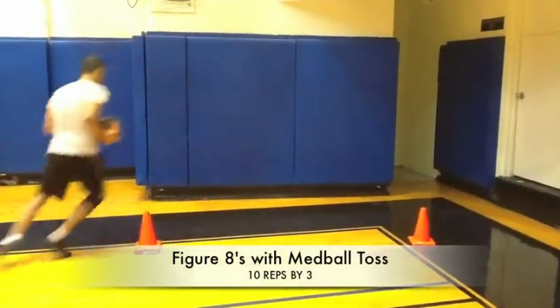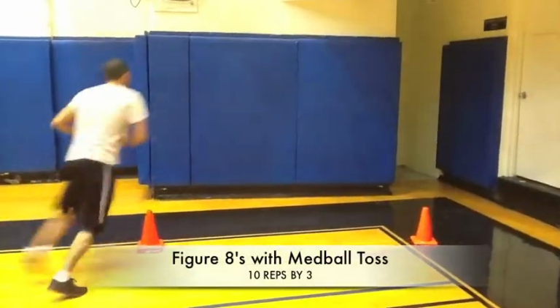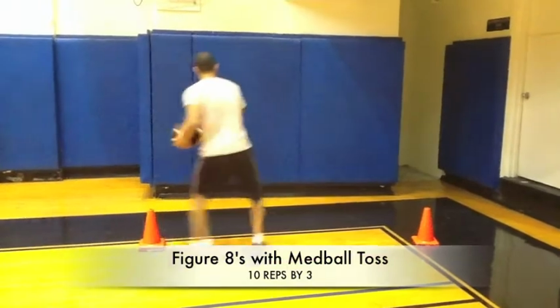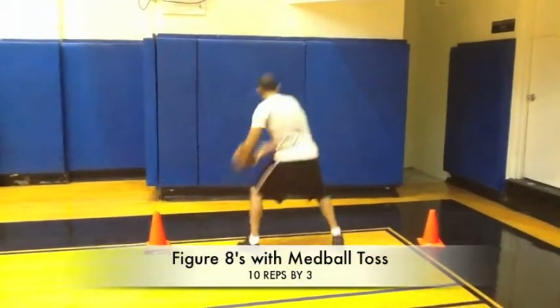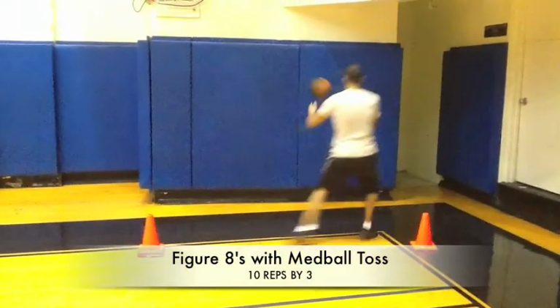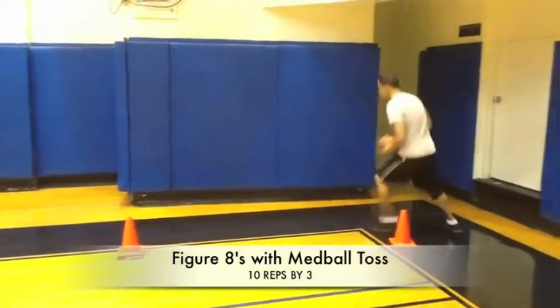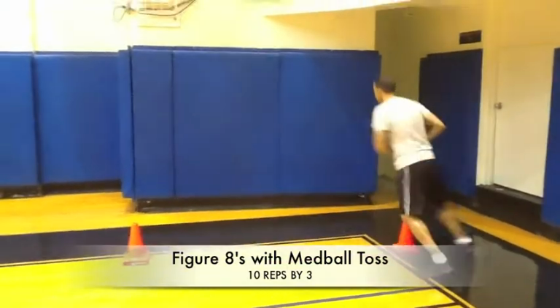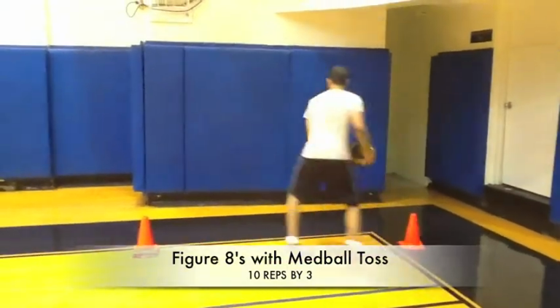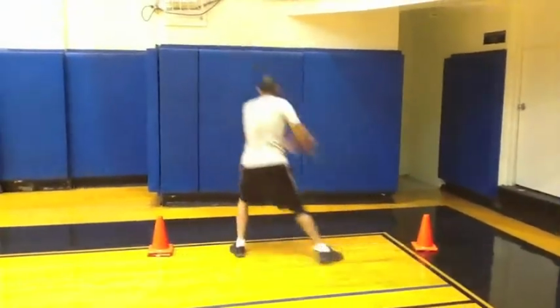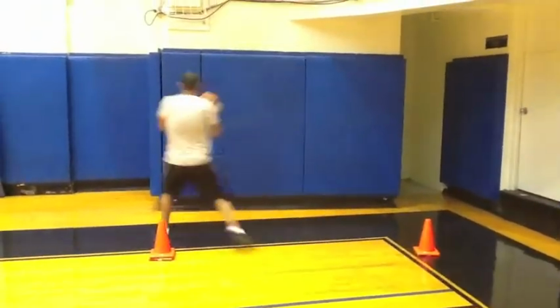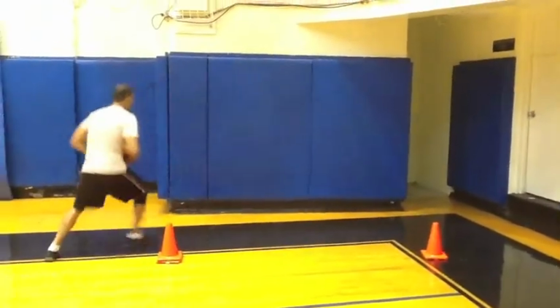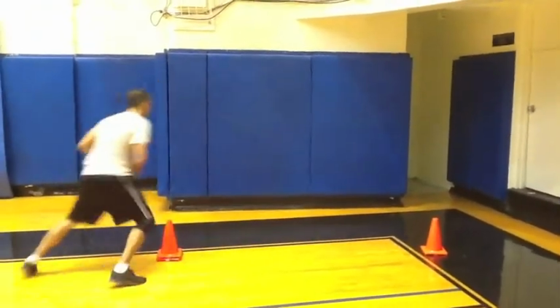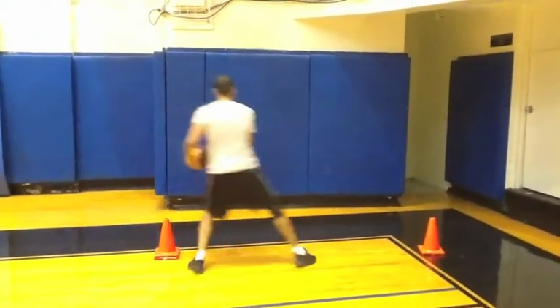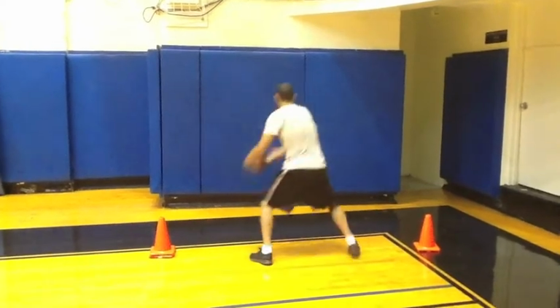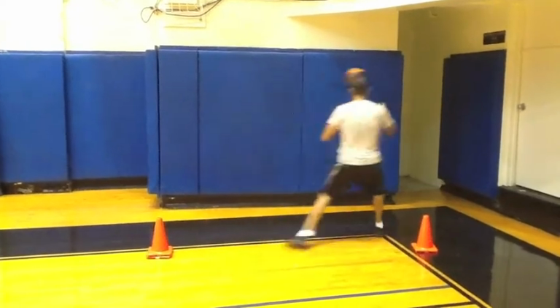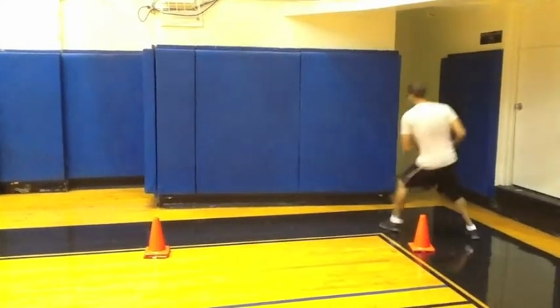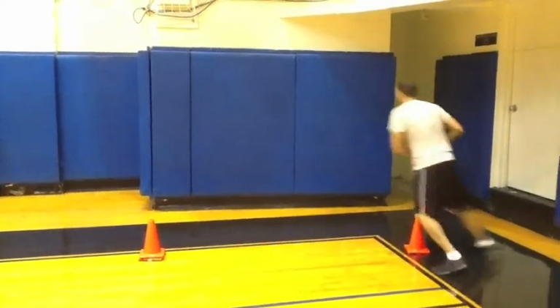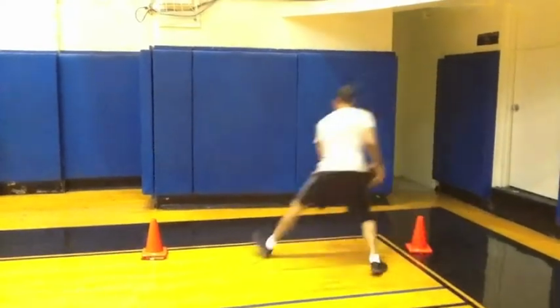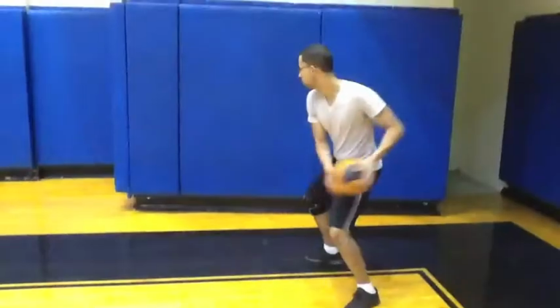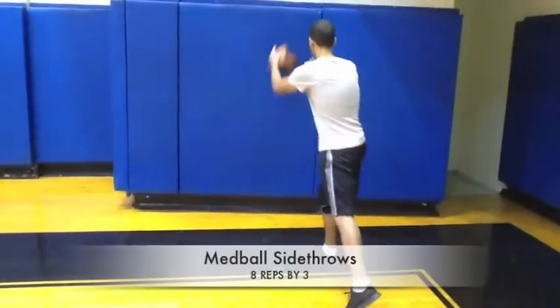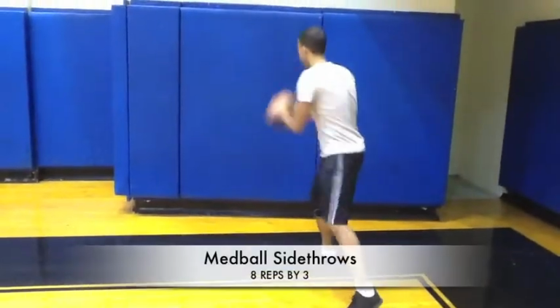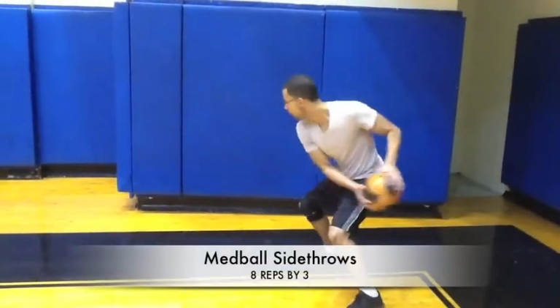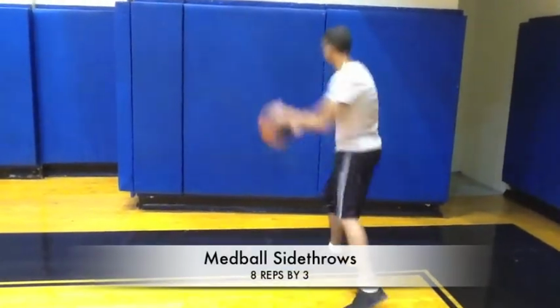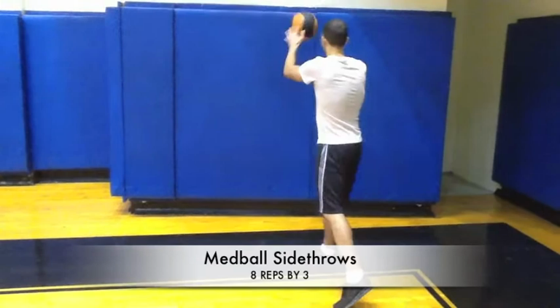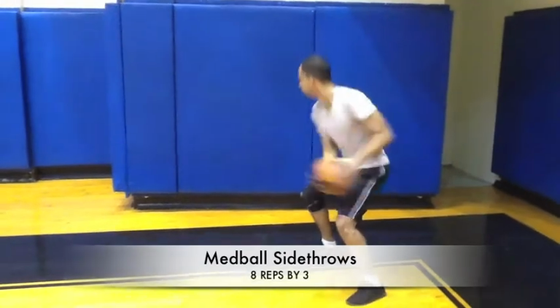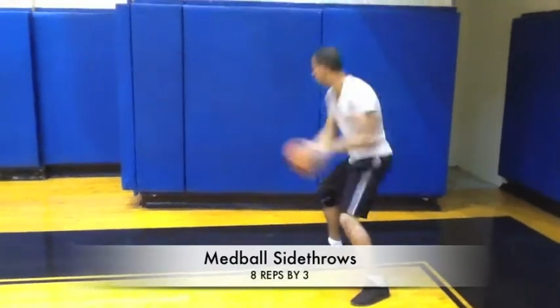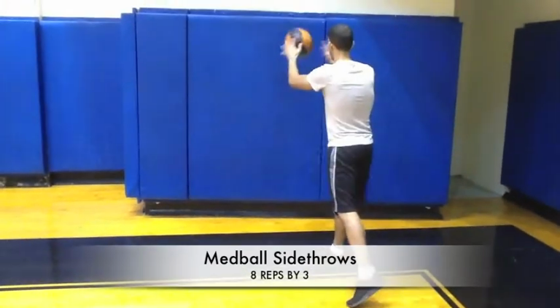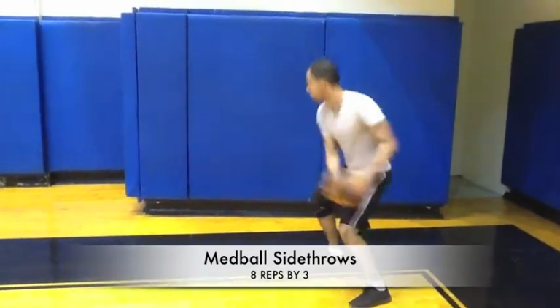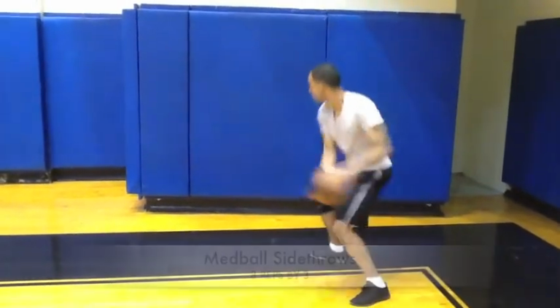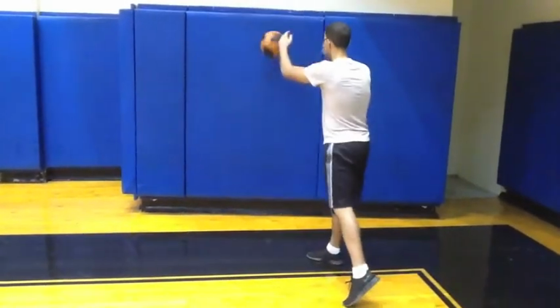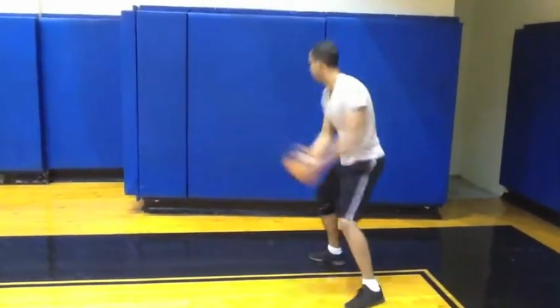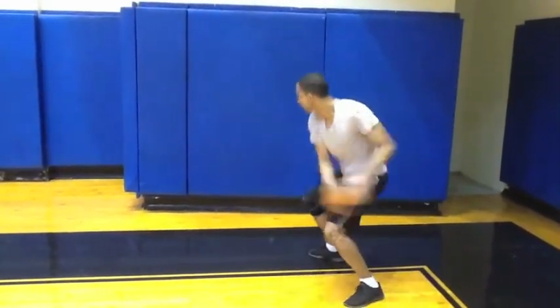Figure eights with a med ball slam is essential for developing a forehand and backhand stroke. Ensure you toss the ball from the hips. This allows the athlete to develop transversal hip strength.